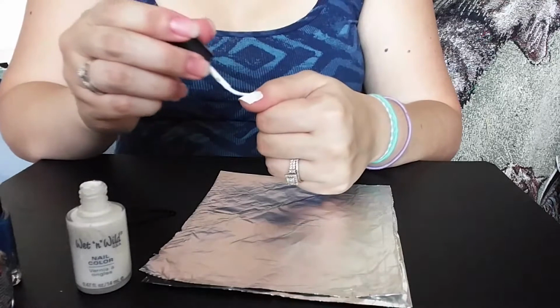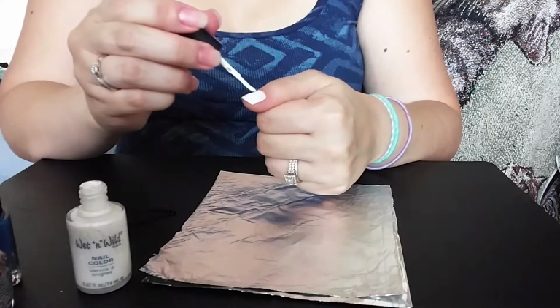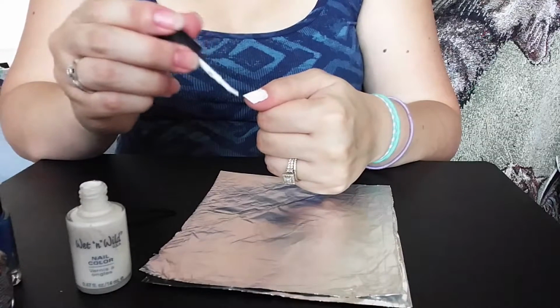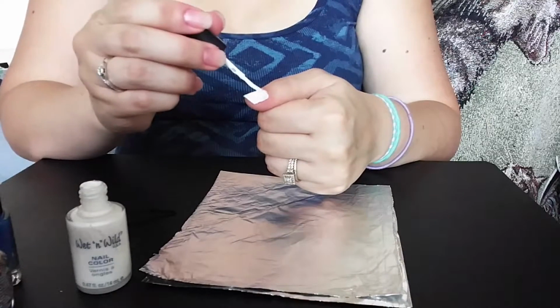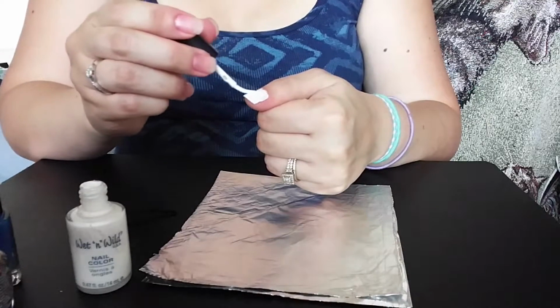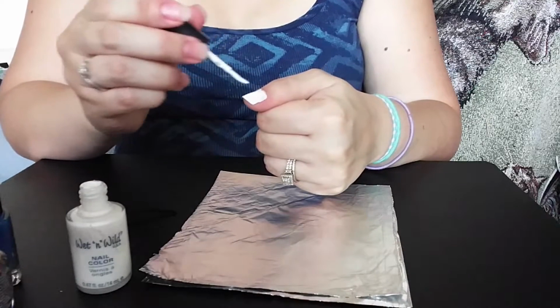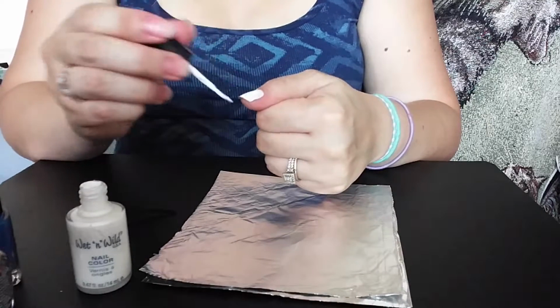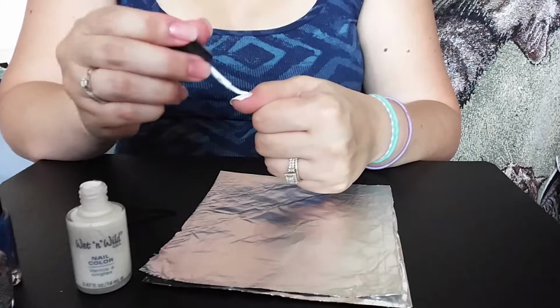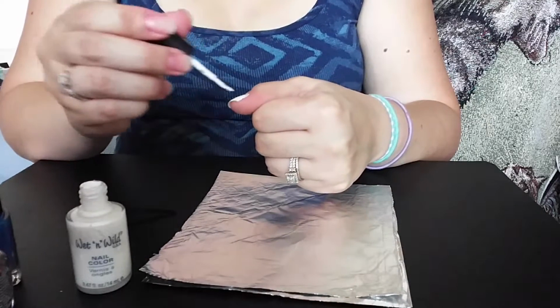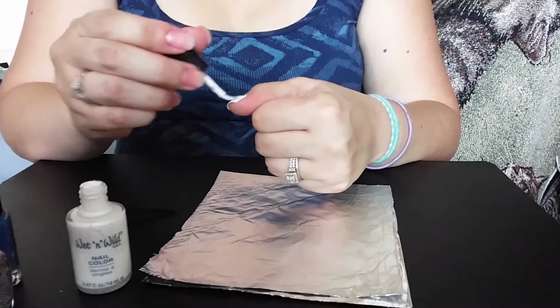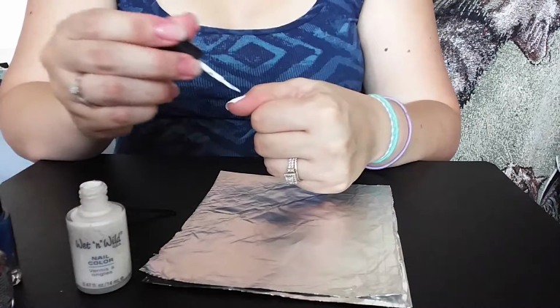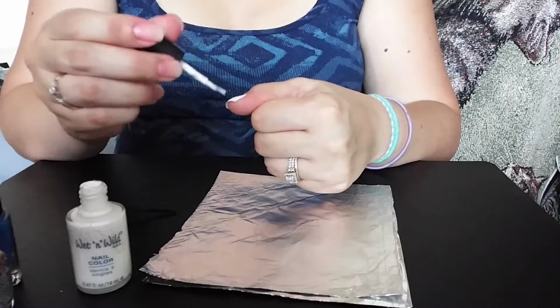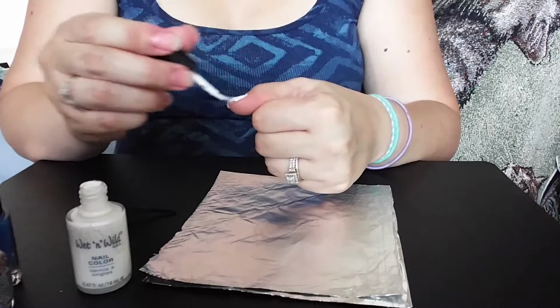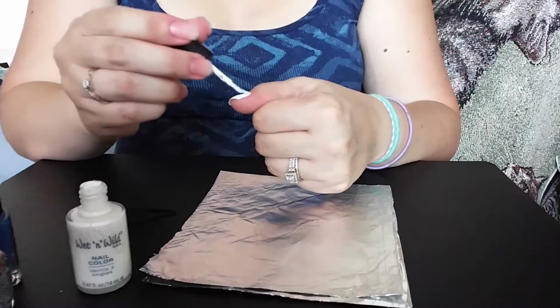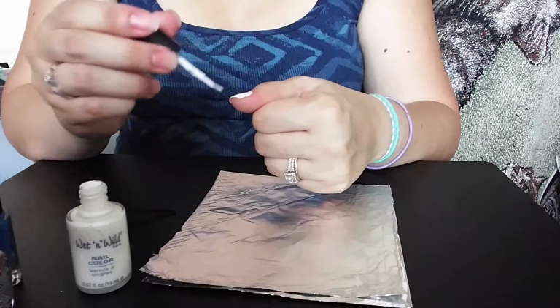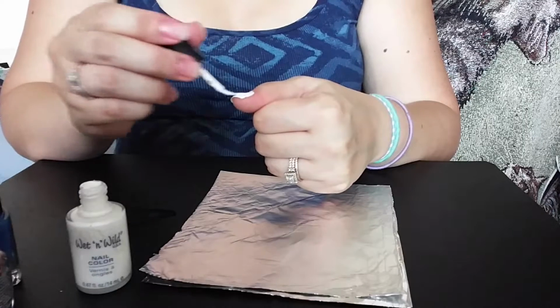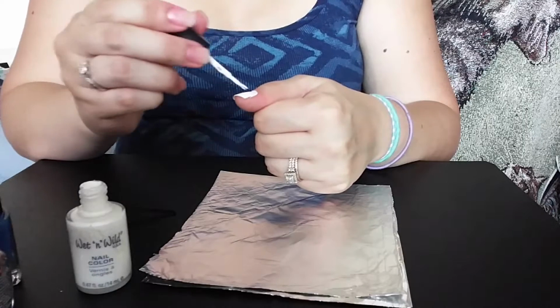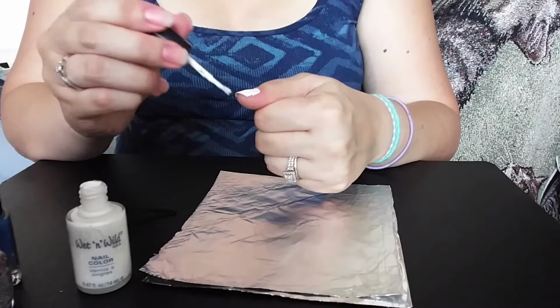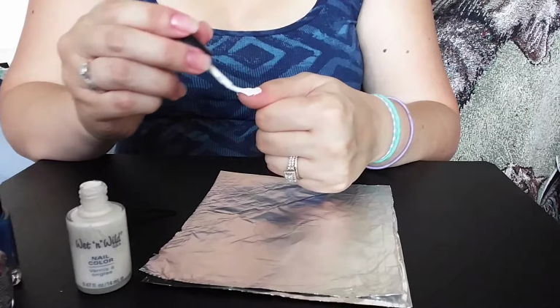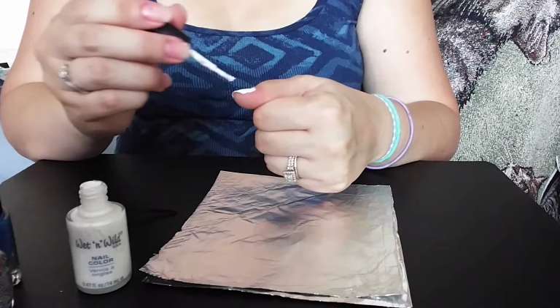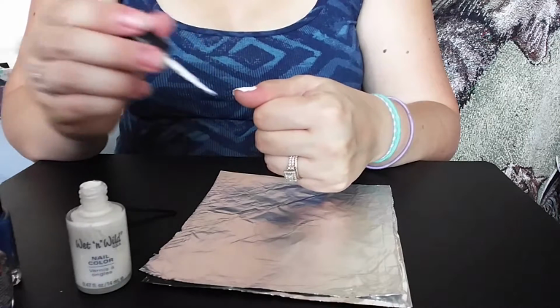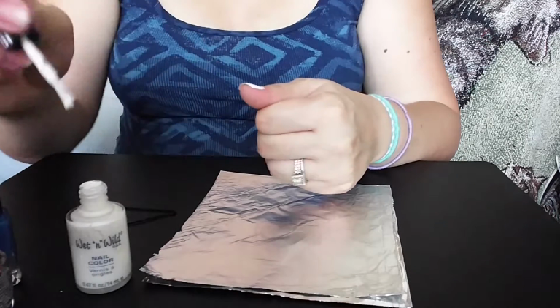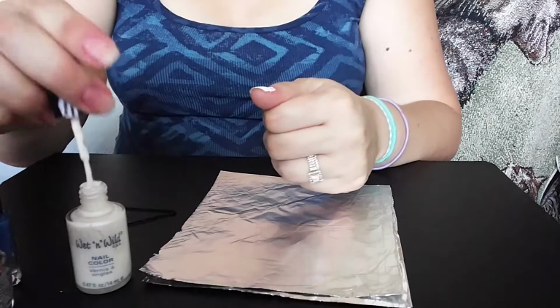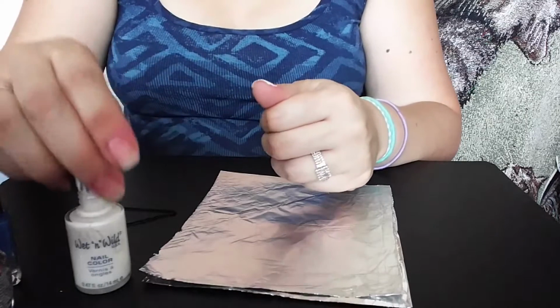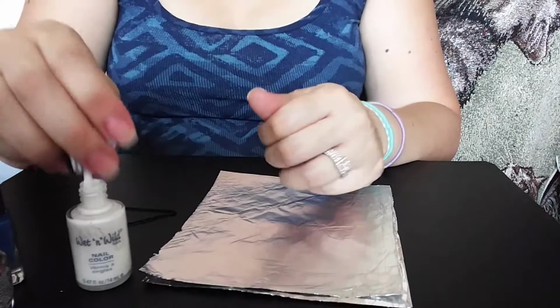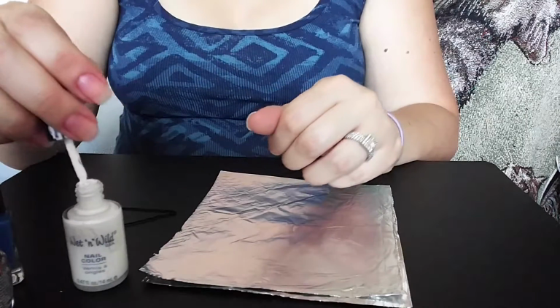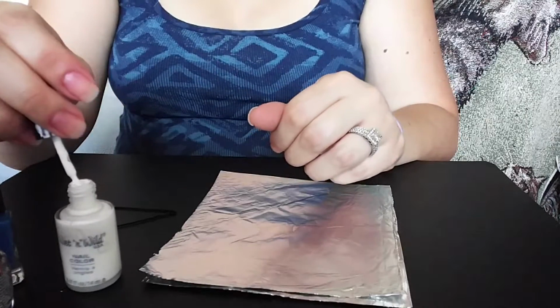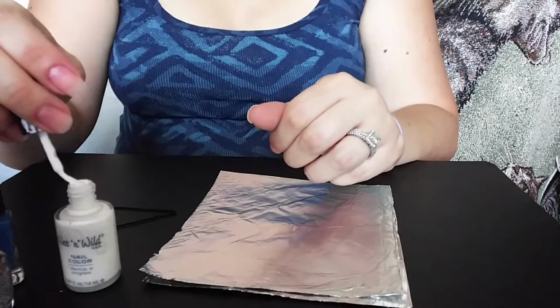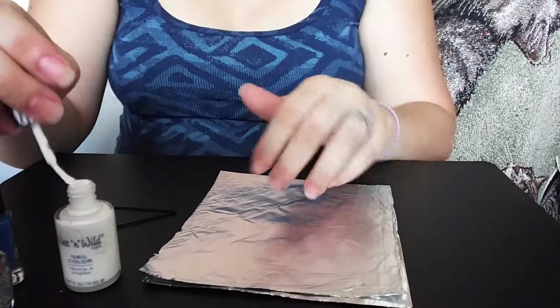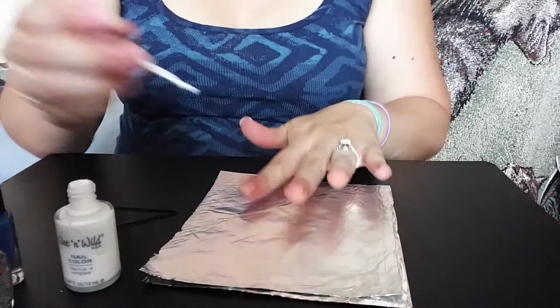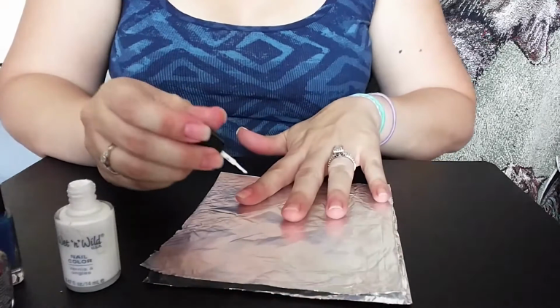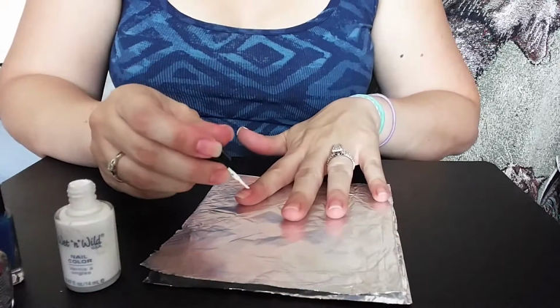It's crazy because I am typically a nail biter — I've been a nail biter since I was a kid.